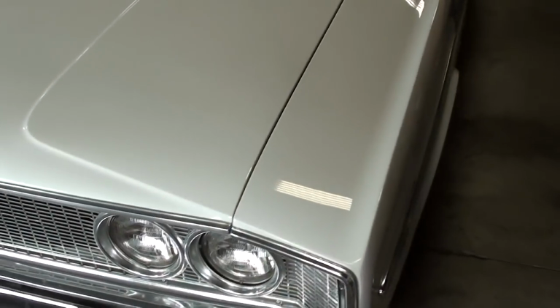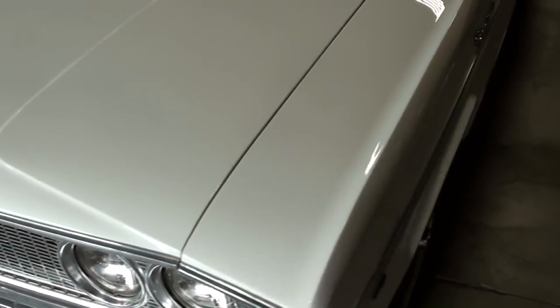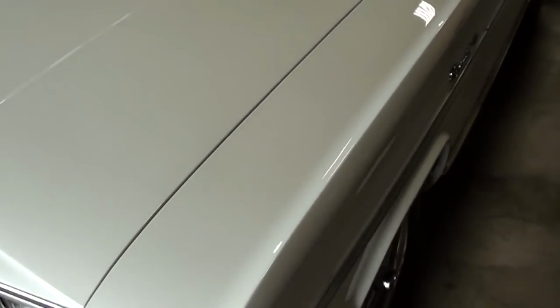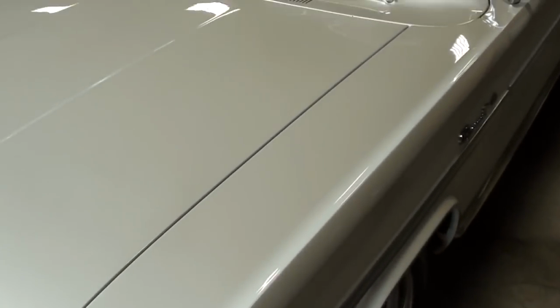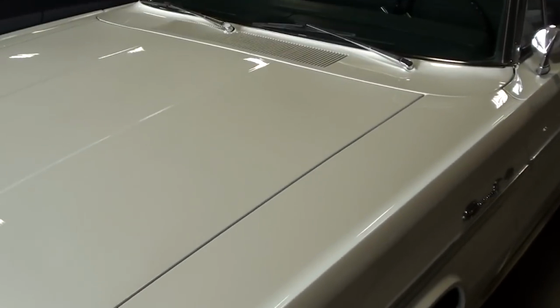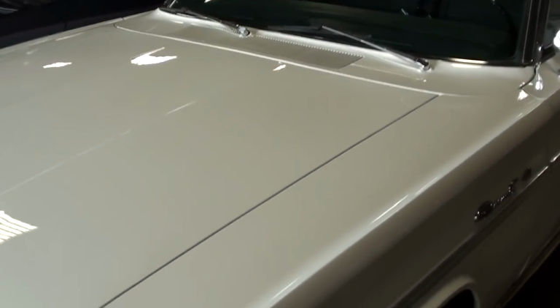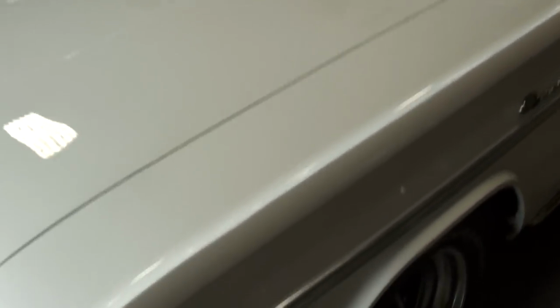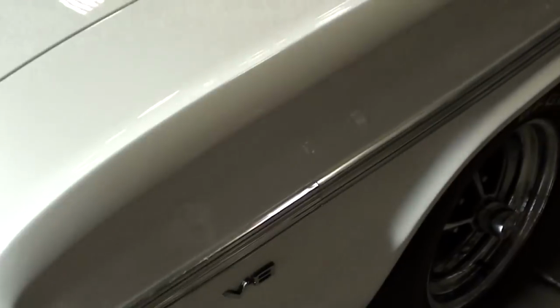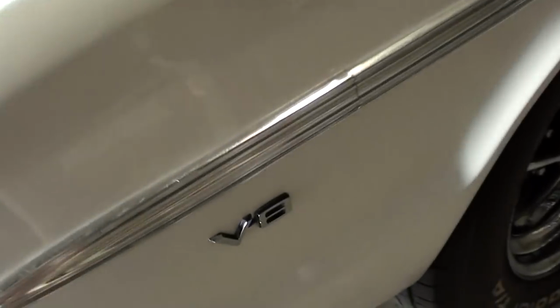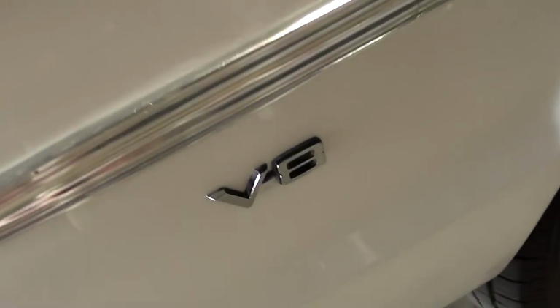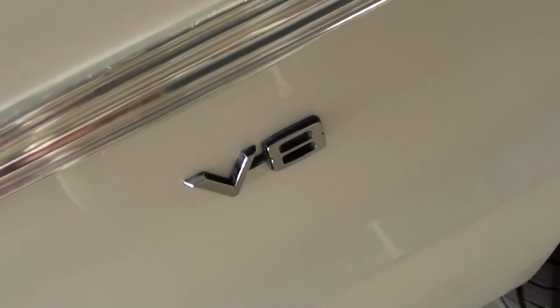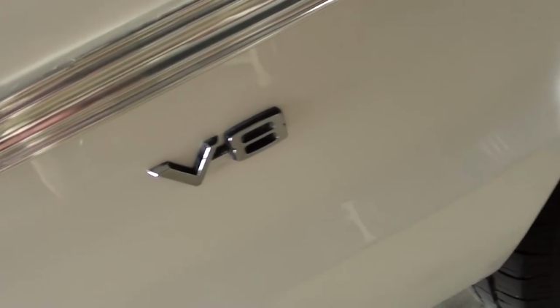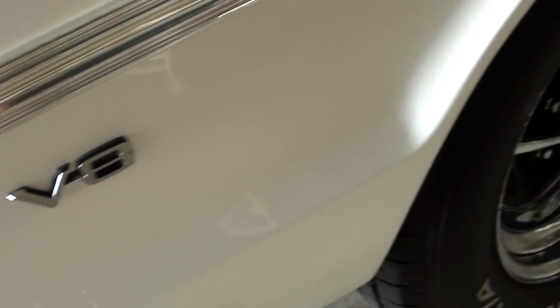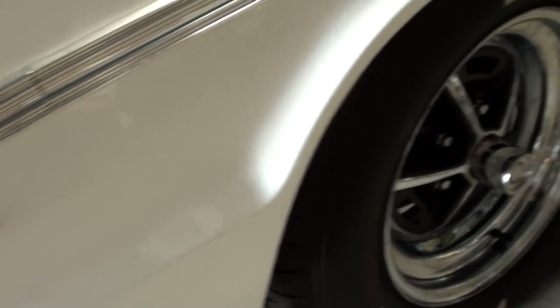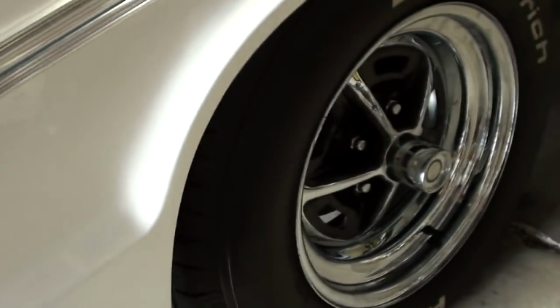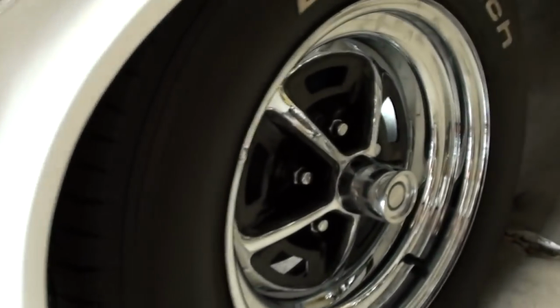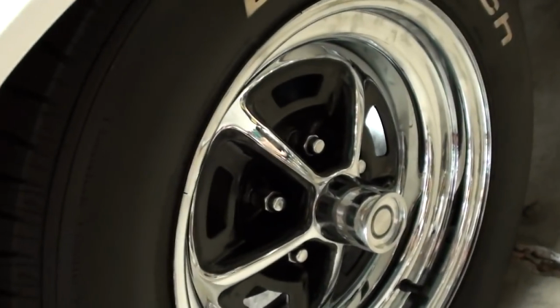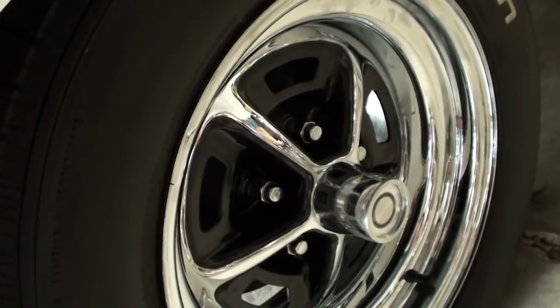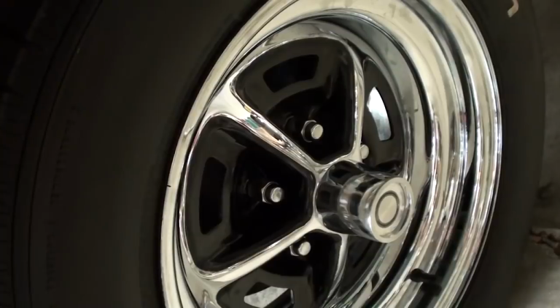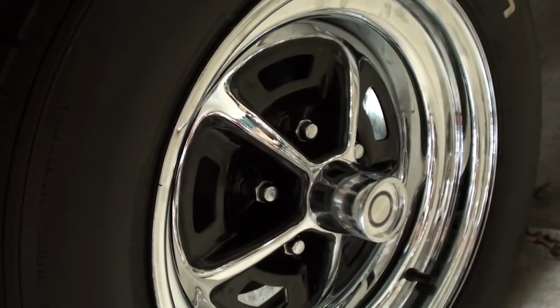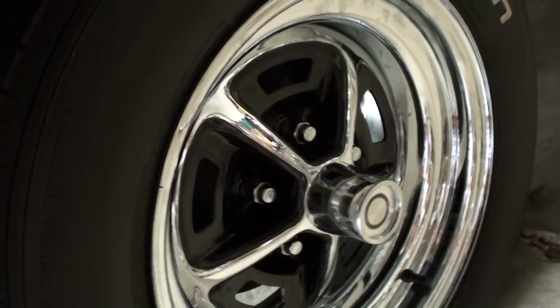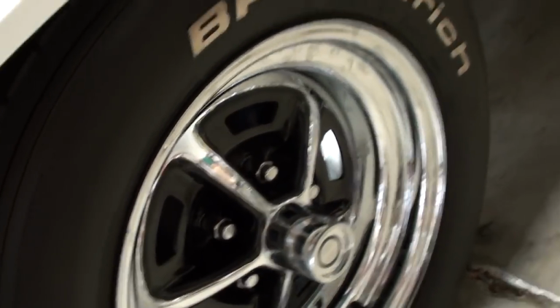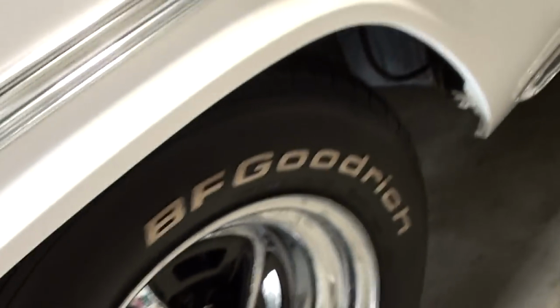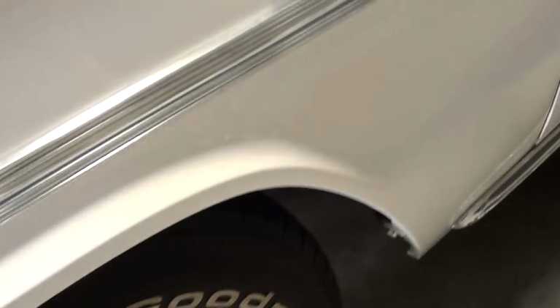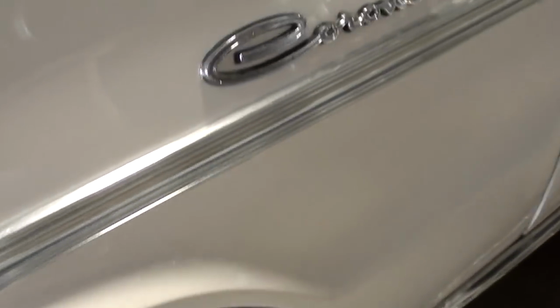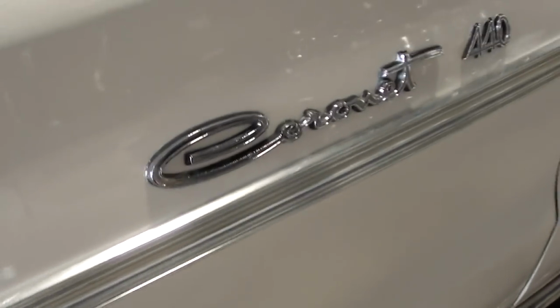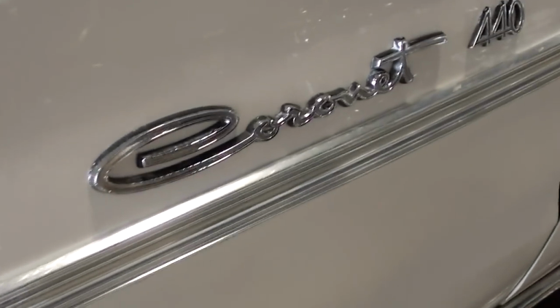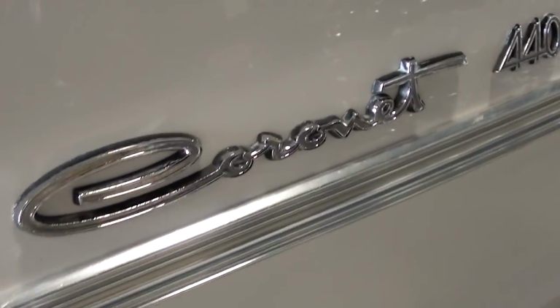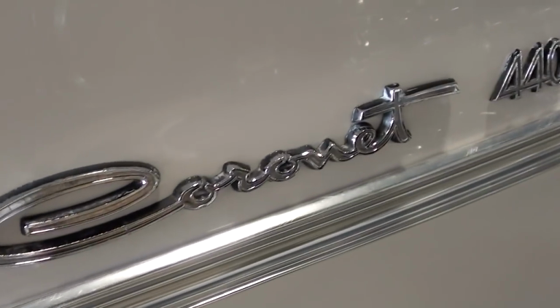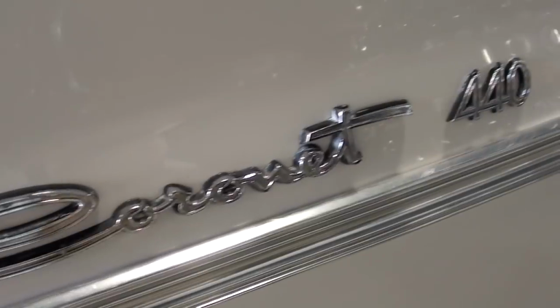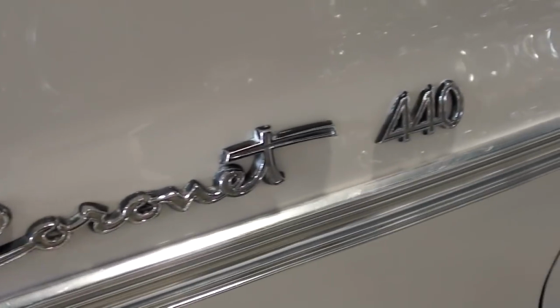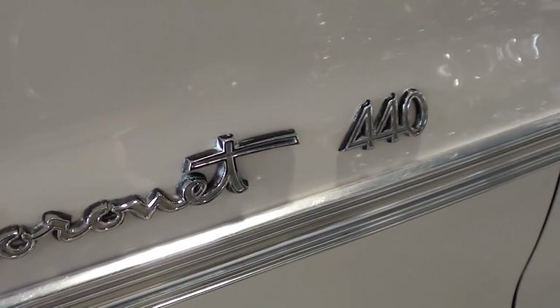Definitely a nice looking car and you can see a nice gloss on that paint as well. You got your V8 badges up front here and a nice set of chrome rally wheels on there. And along the side here you can see it says Coronet 440.